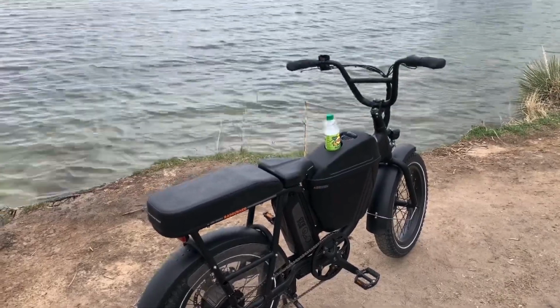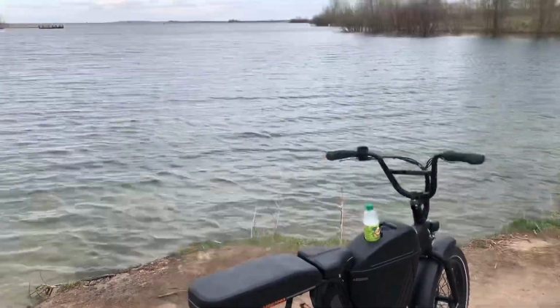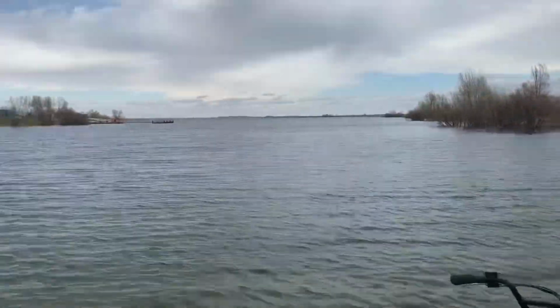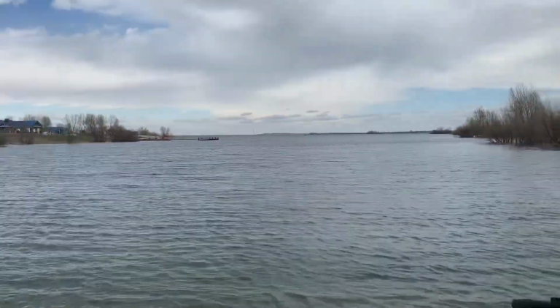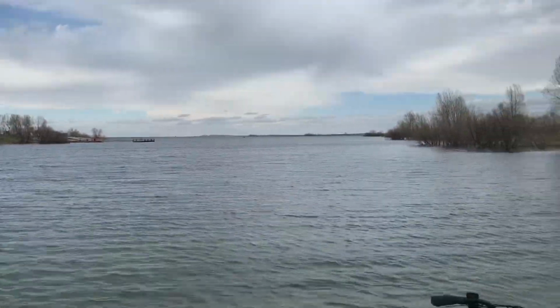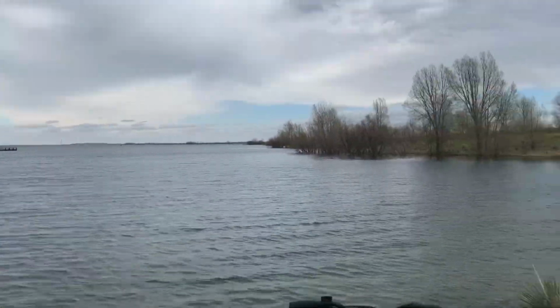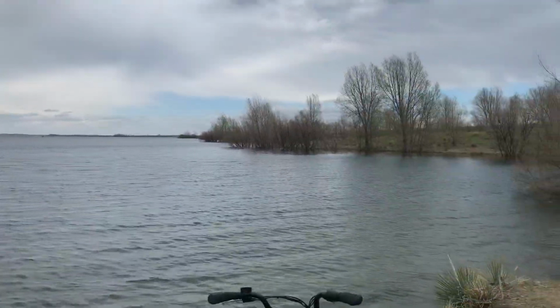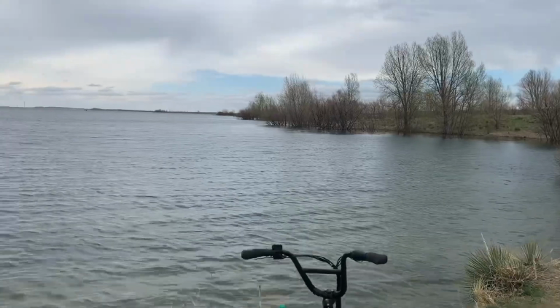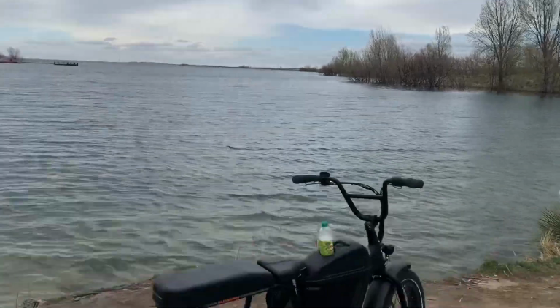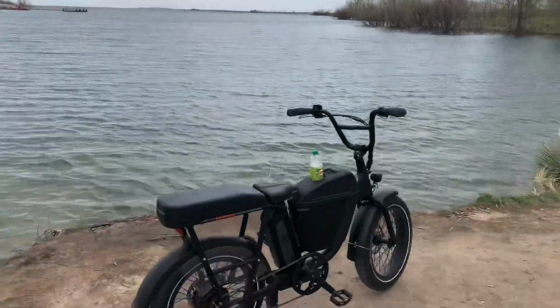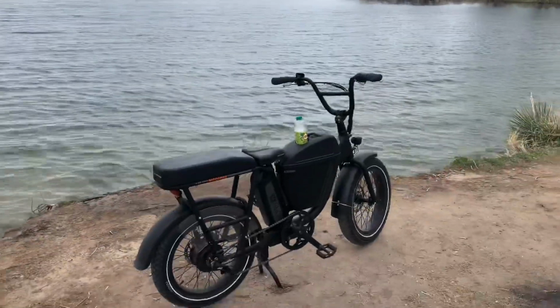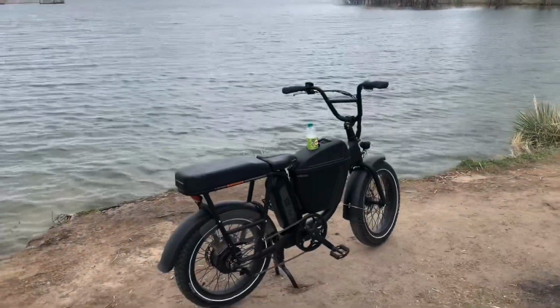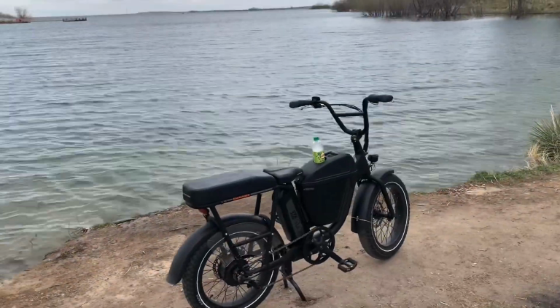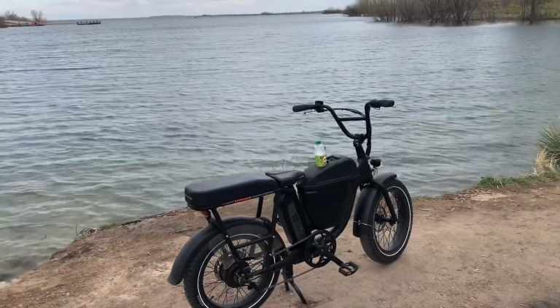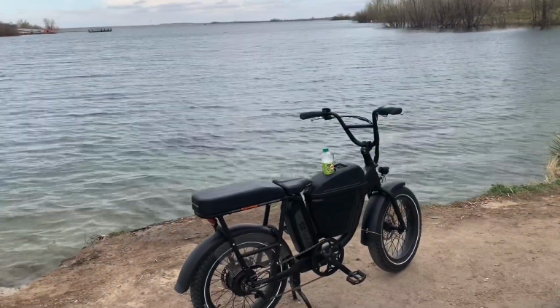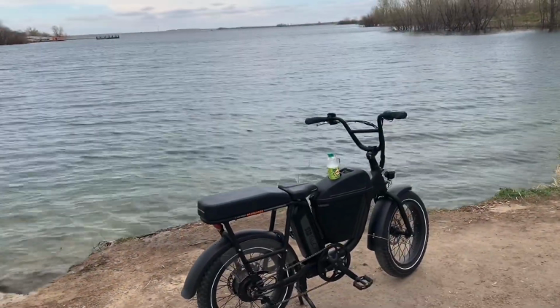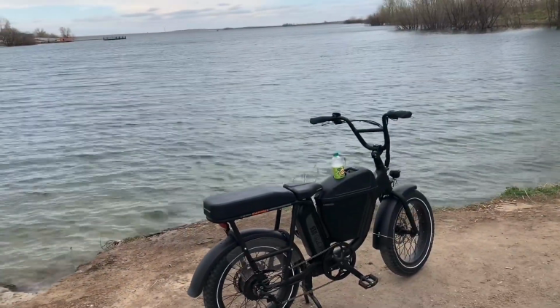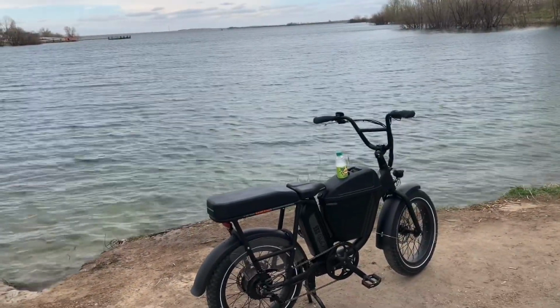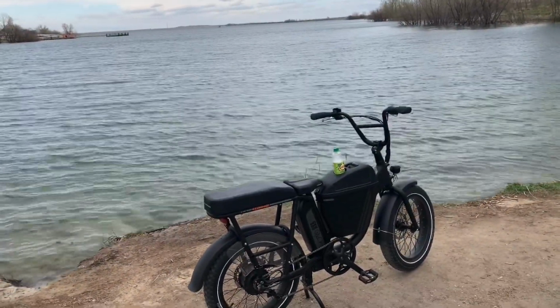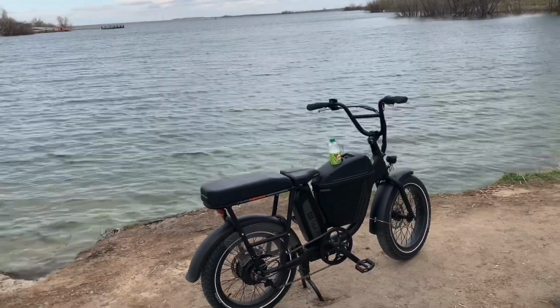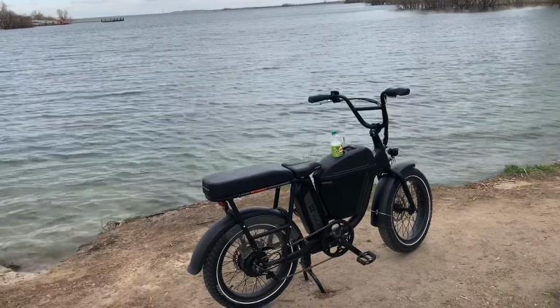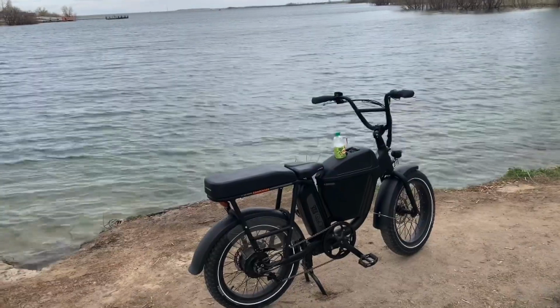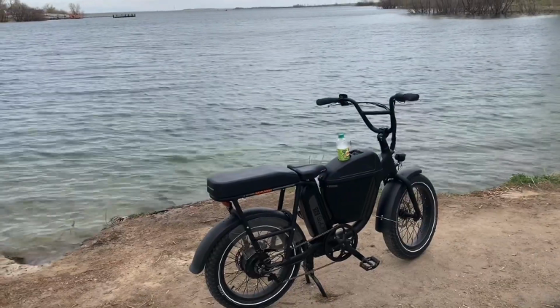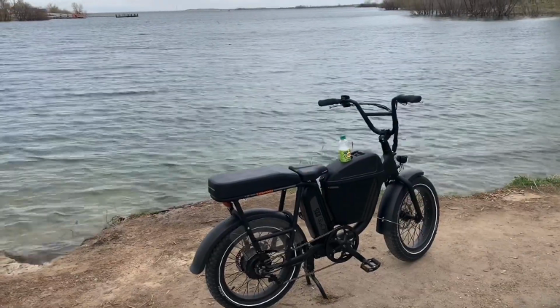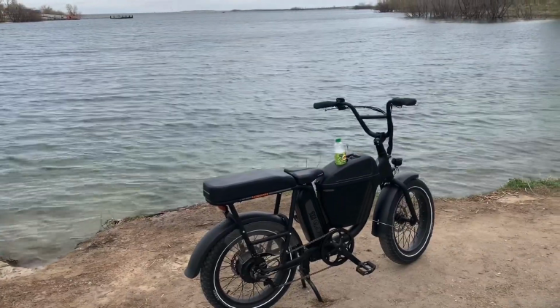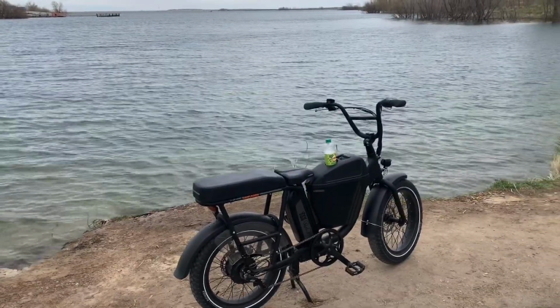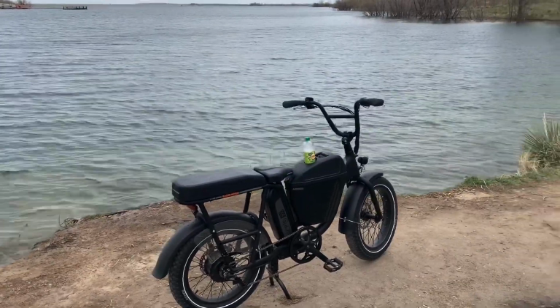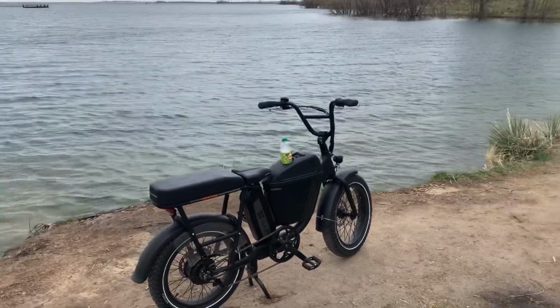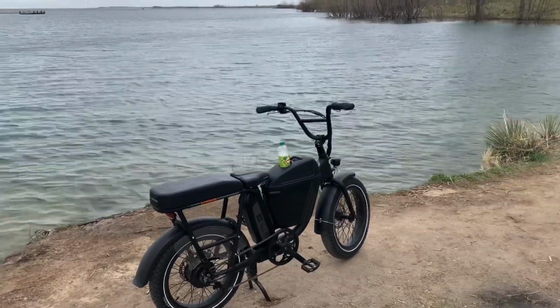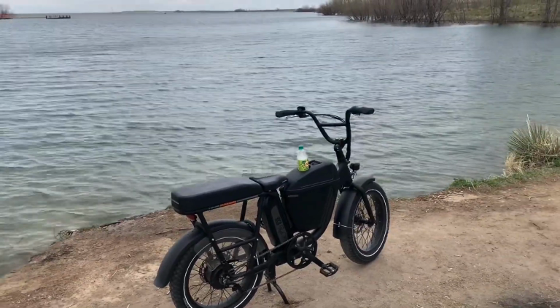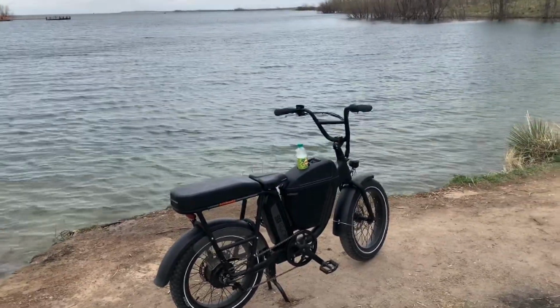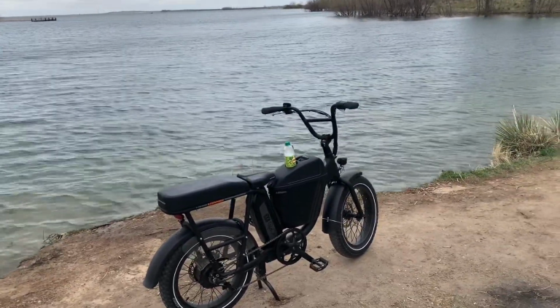Anyway, over here at the Aurora Reservoir right now, we got the Rad Runner 1. Great little EV bike — never let me down. Pretty freaking fun. Hope y'all having a good day. Bye.